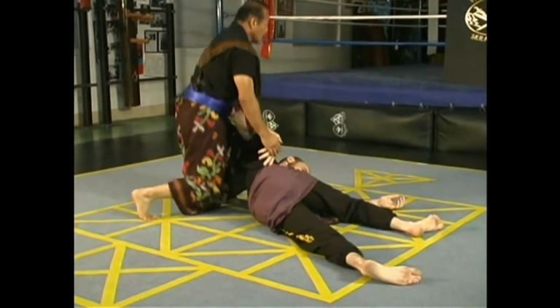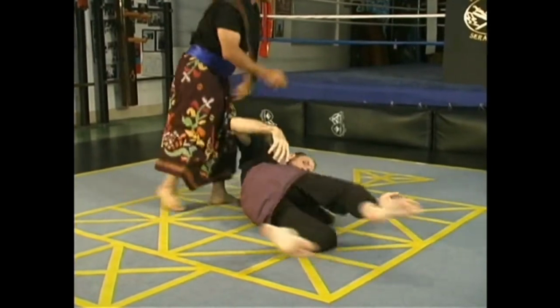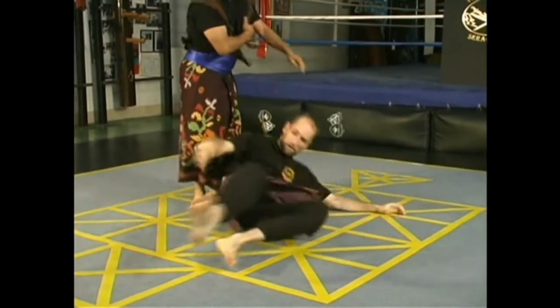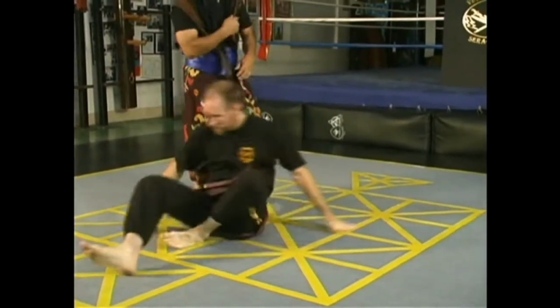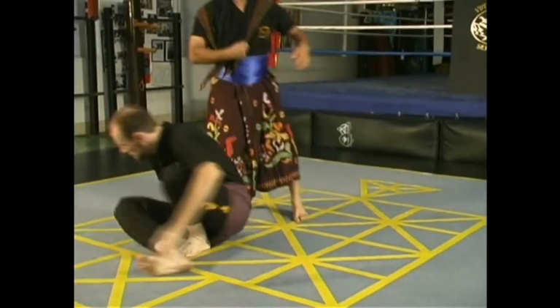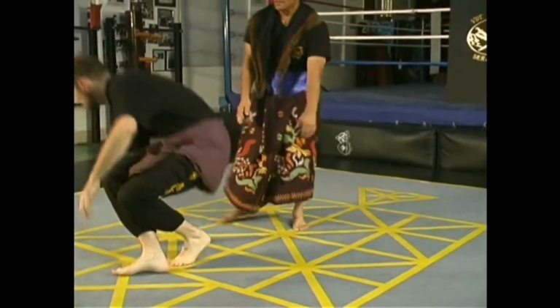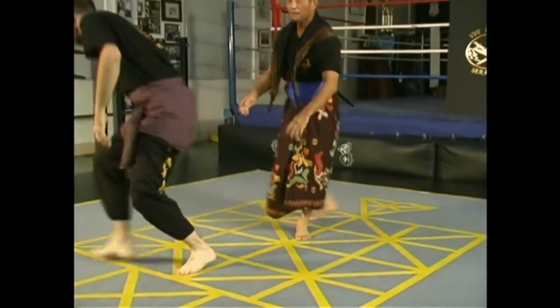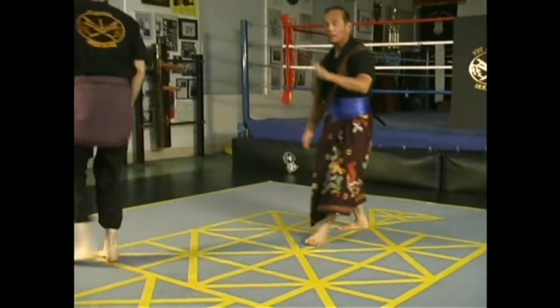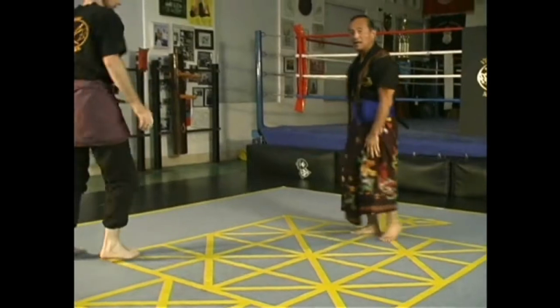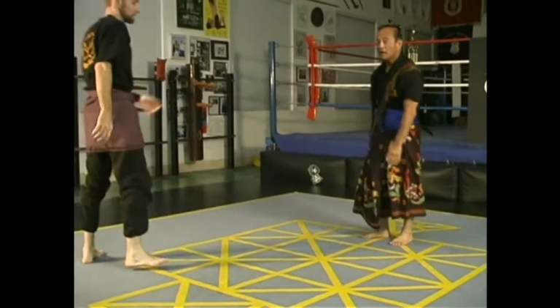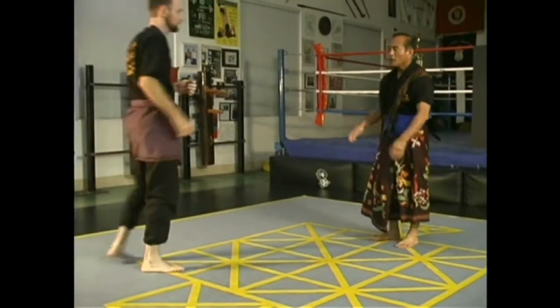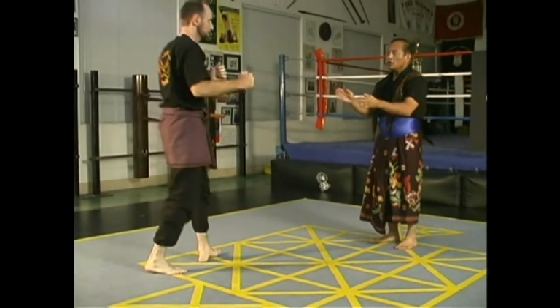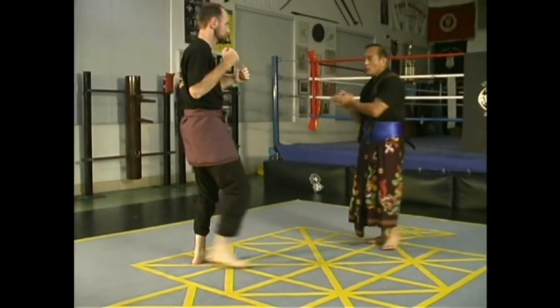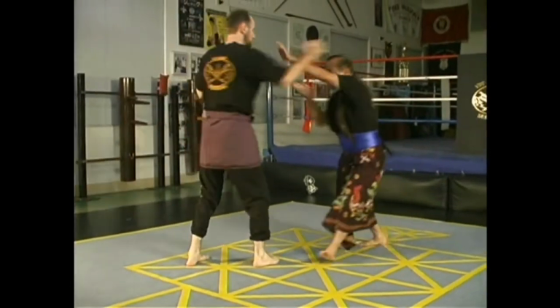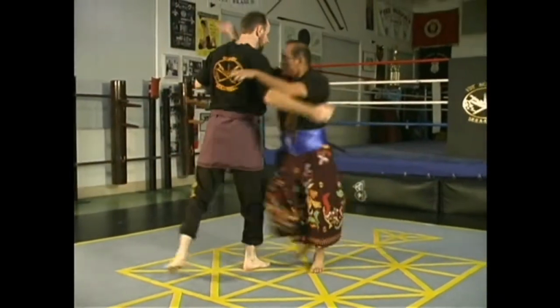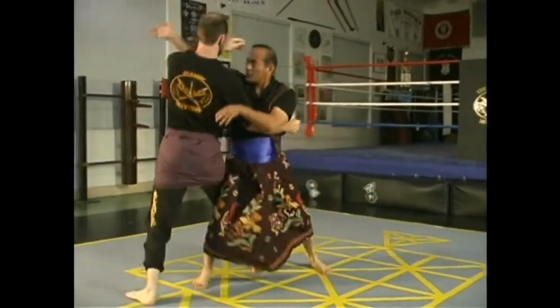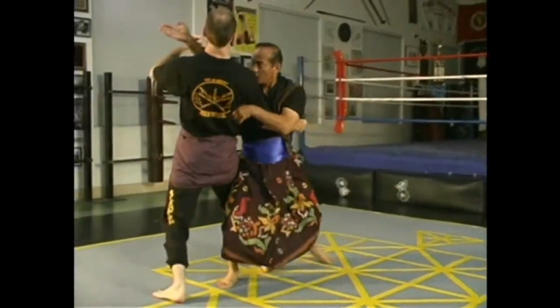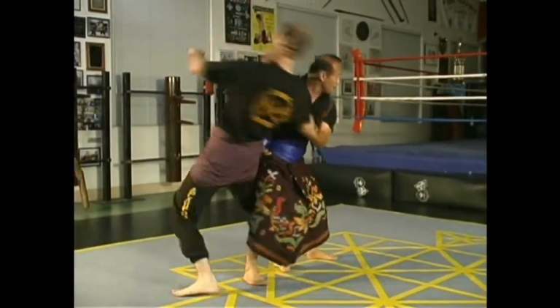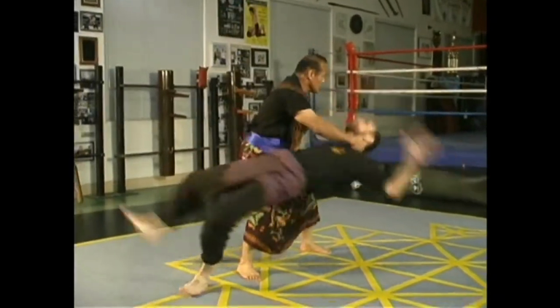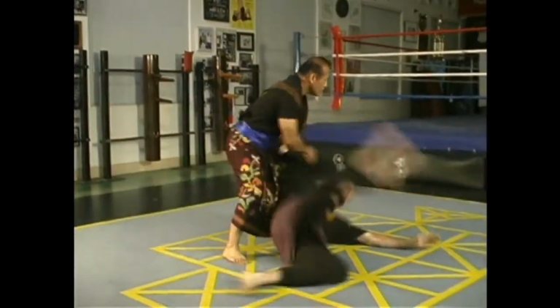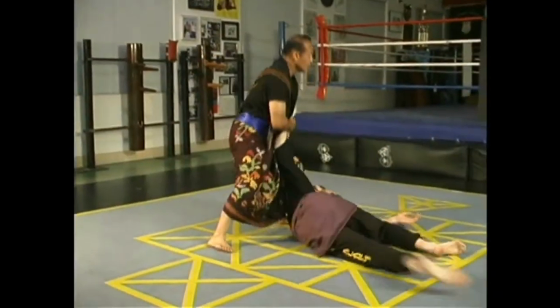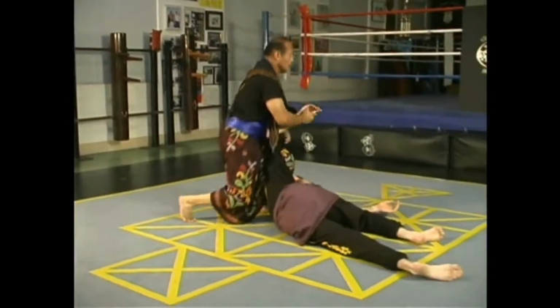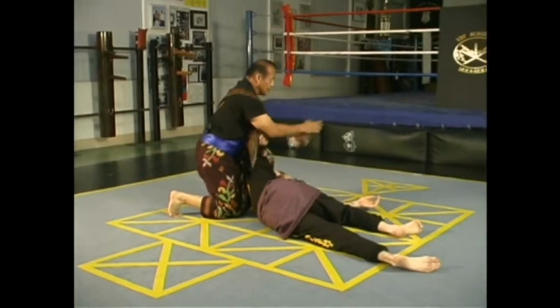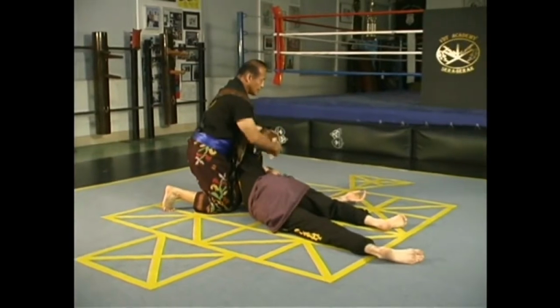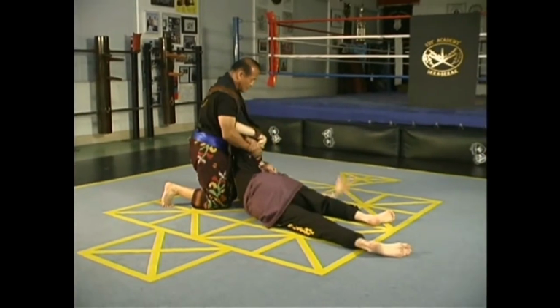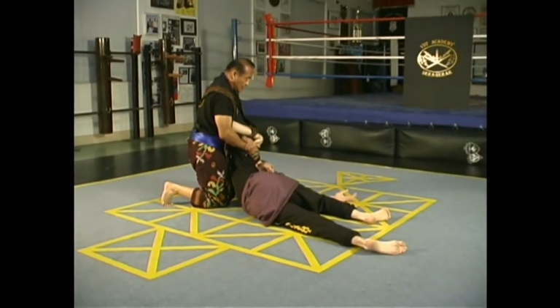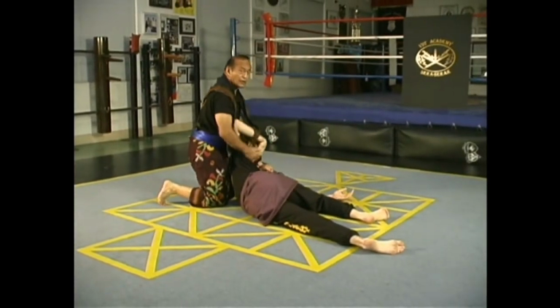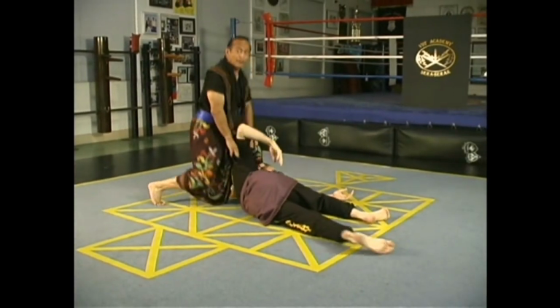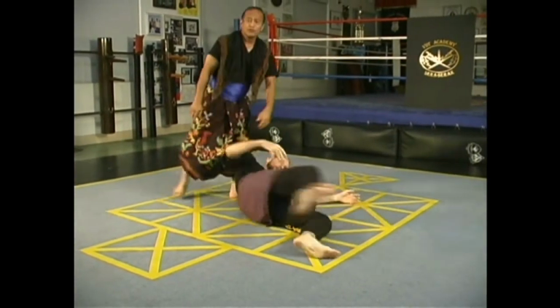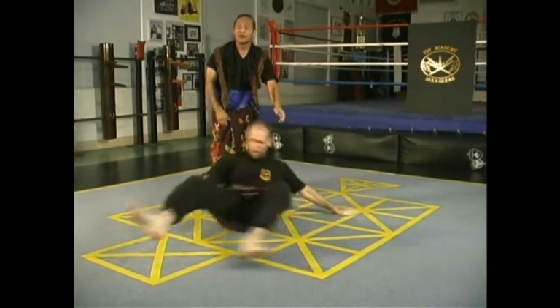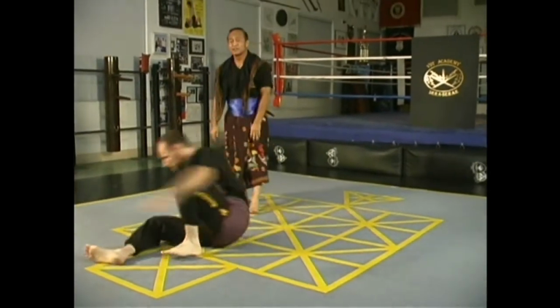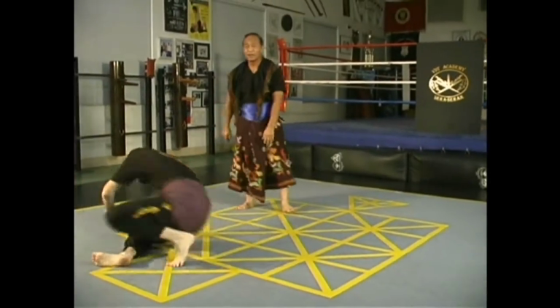The other variation is very similar in Sambut number 8. You move it, and you actually hit the throat here, face to the rear, and lock it up. That's the two variations of Sambut 8.